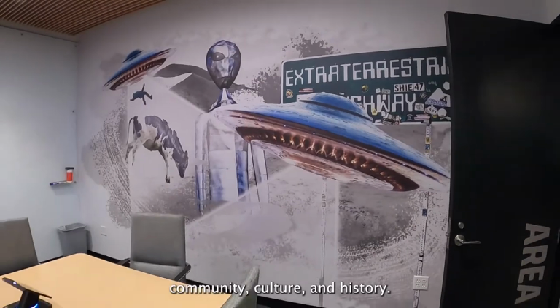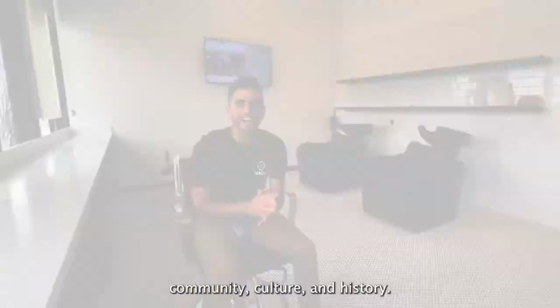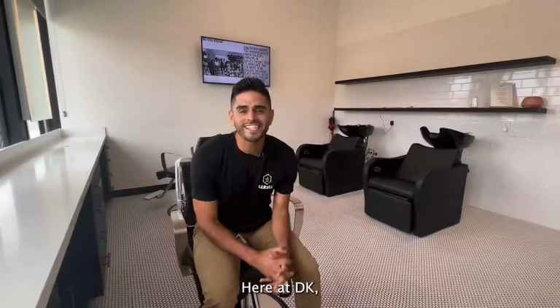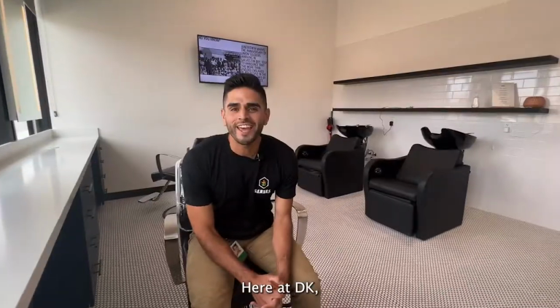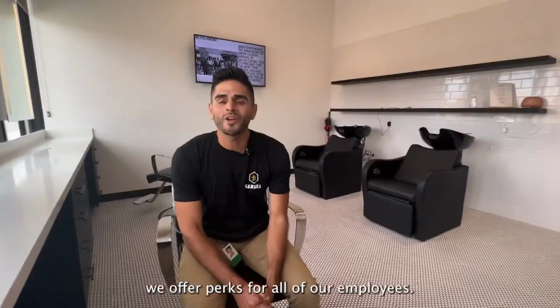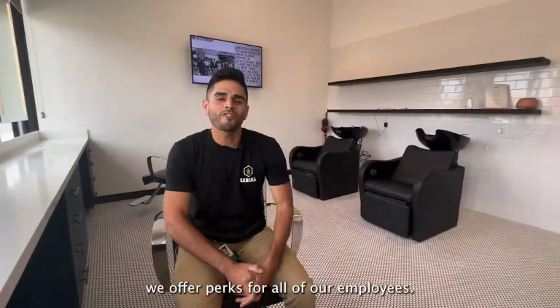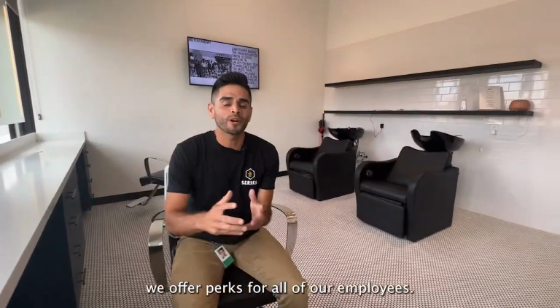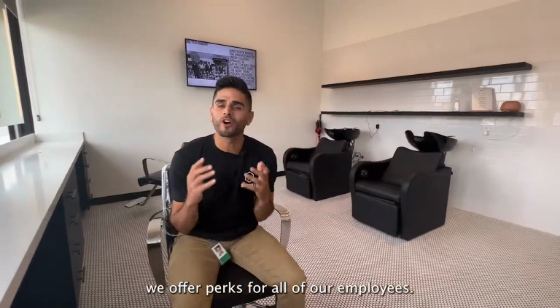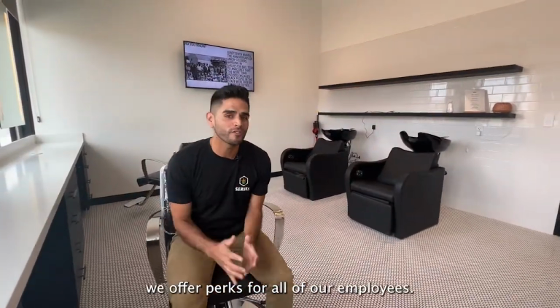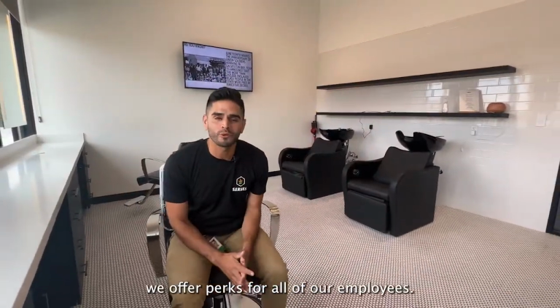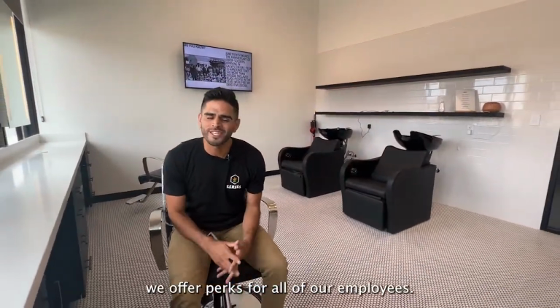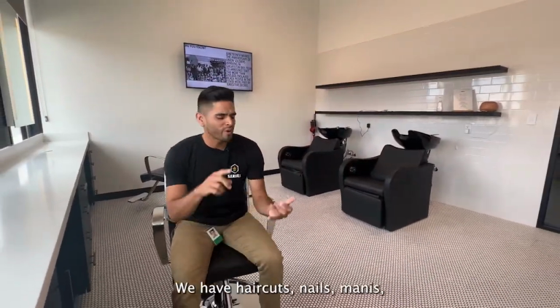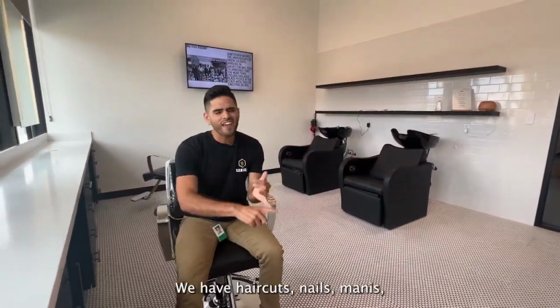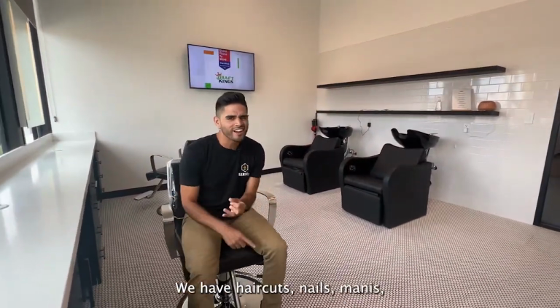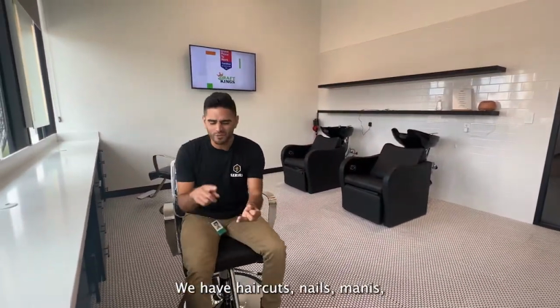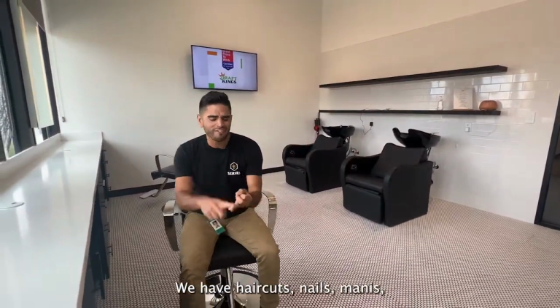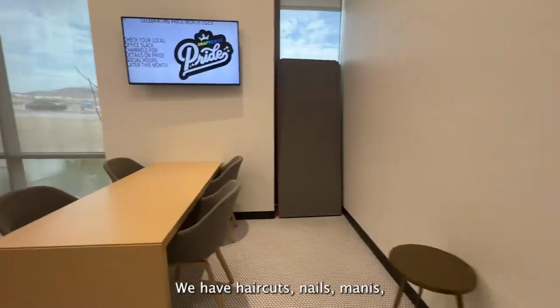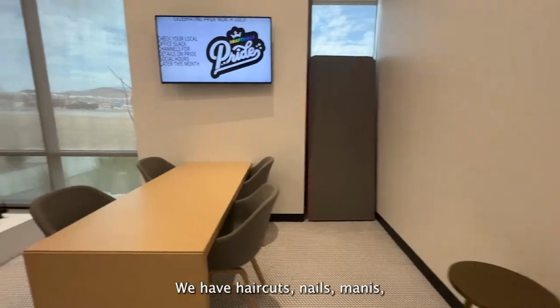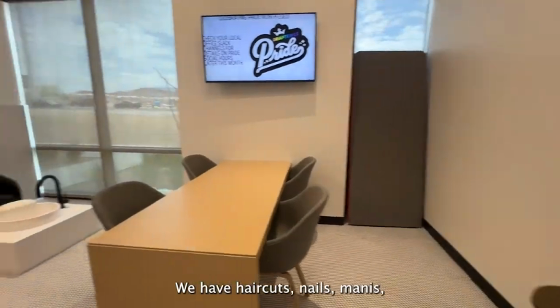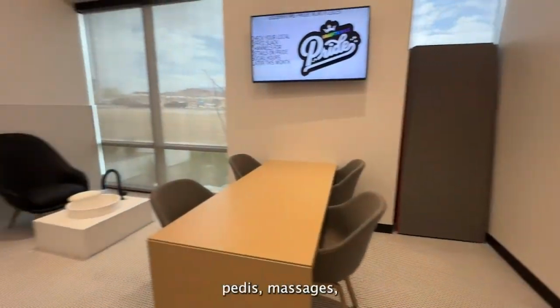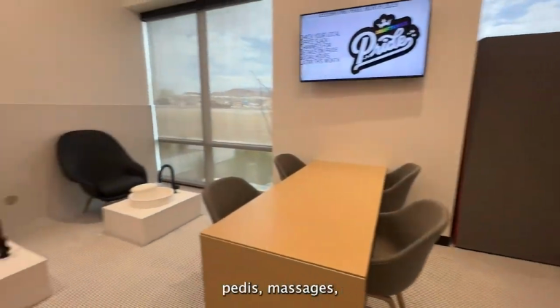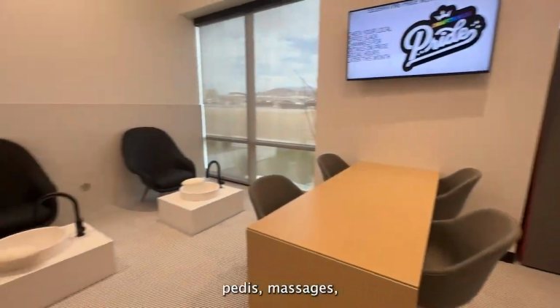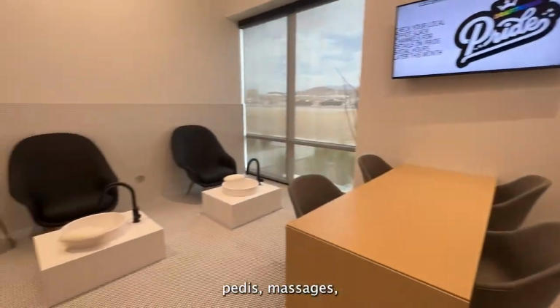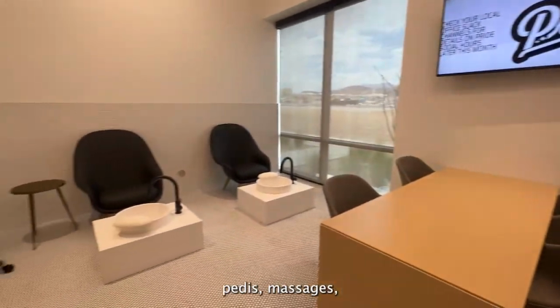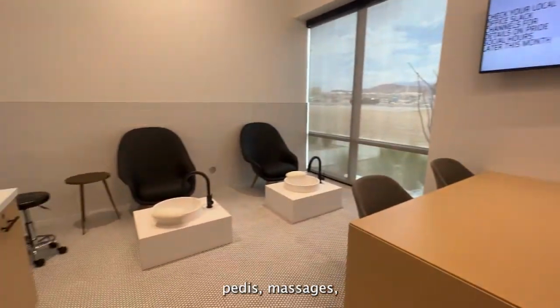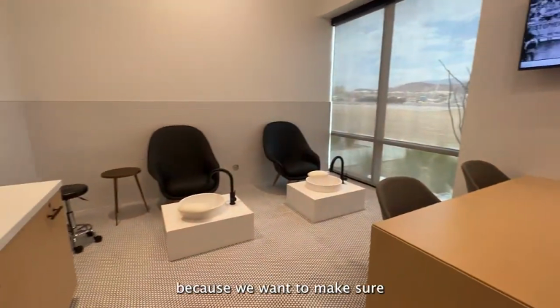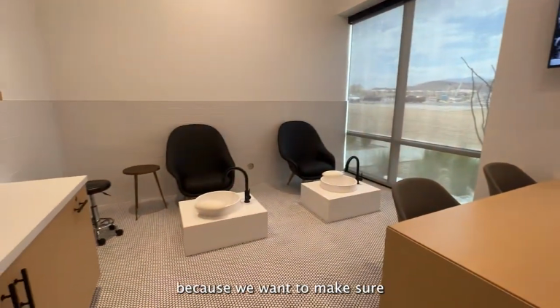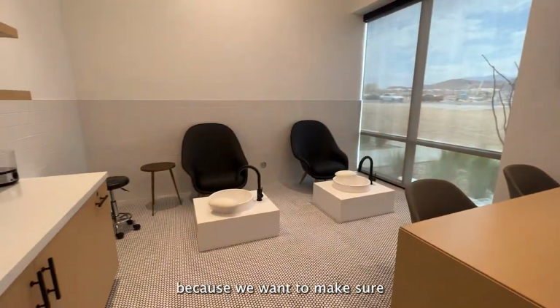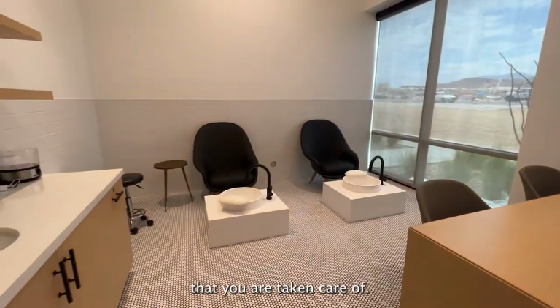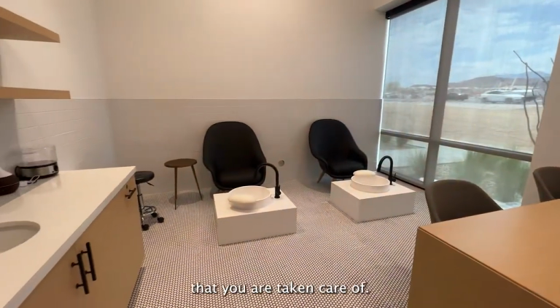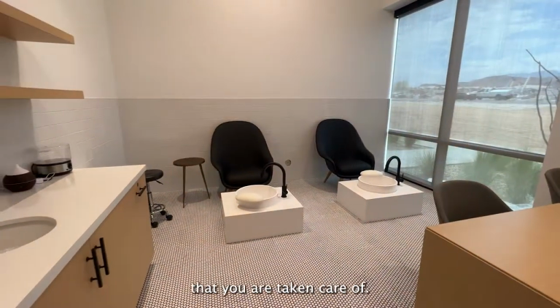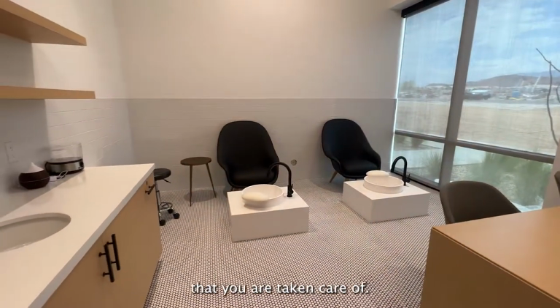Here at DK, we offer perks for all of our employees. We have haircuts, we have nails, manis, pedis, massages, because we want to make sure that you are taken care of.